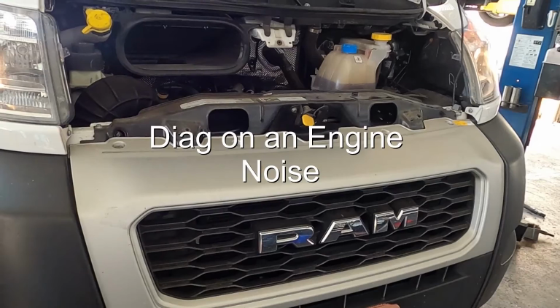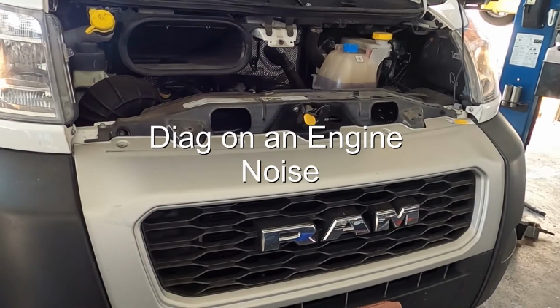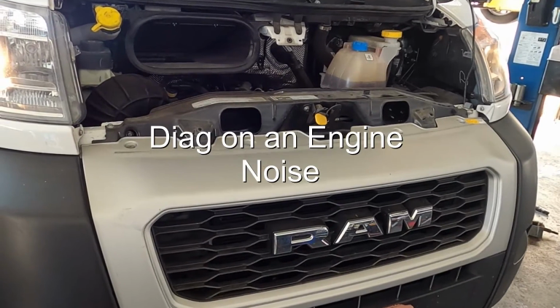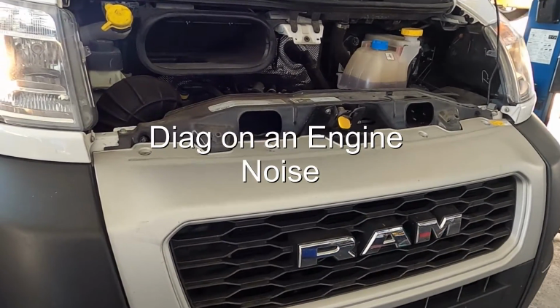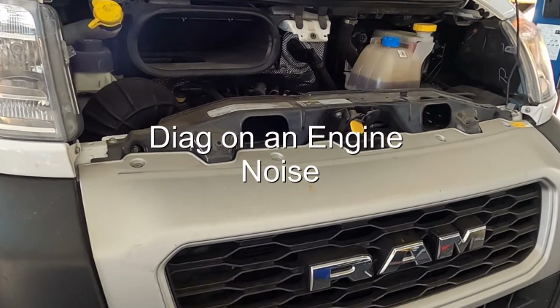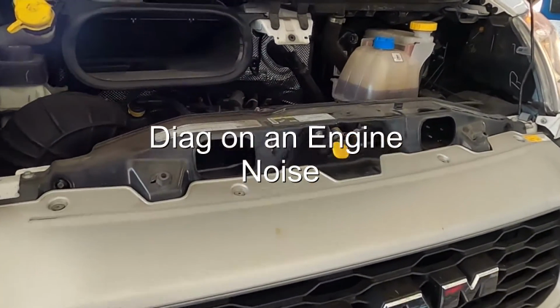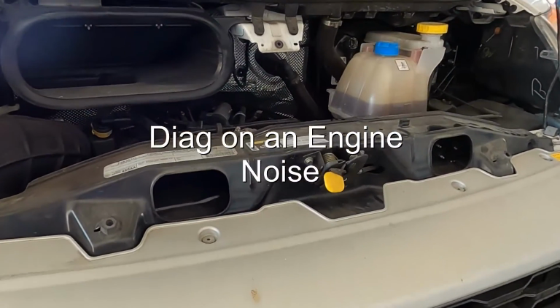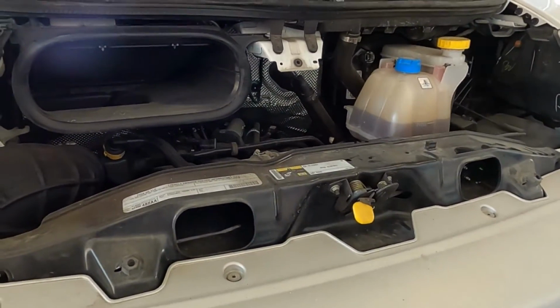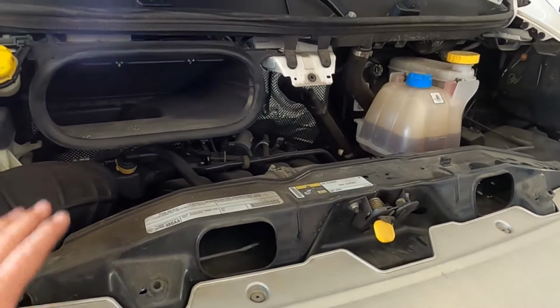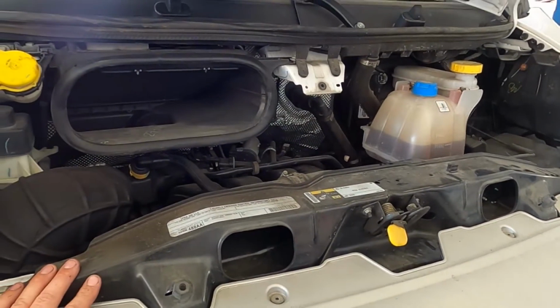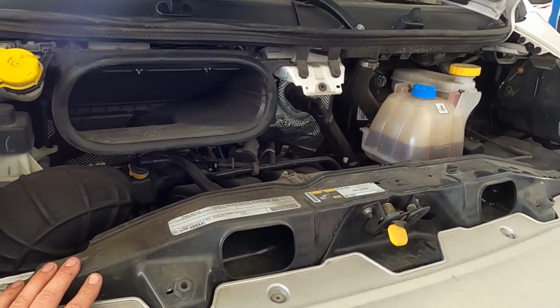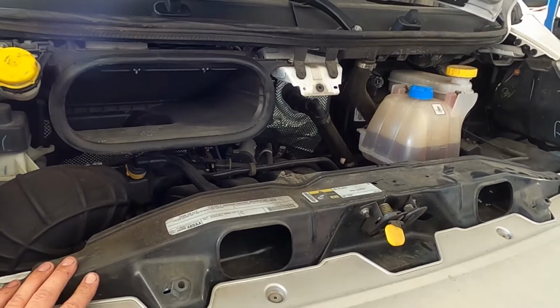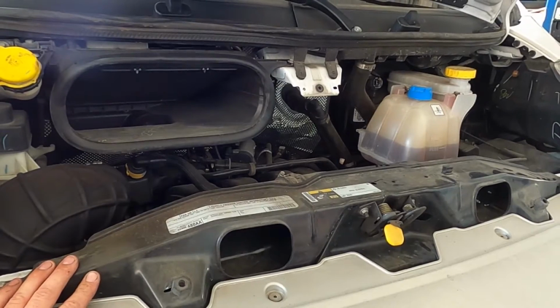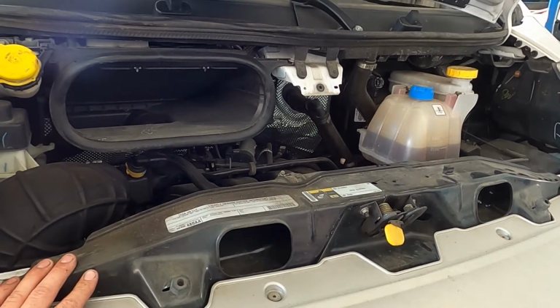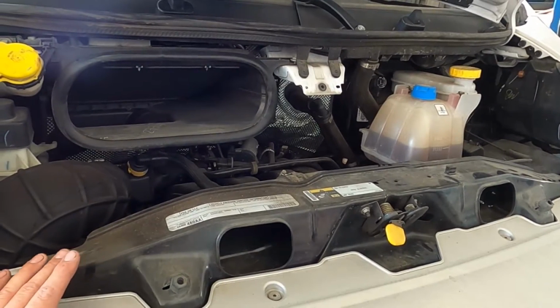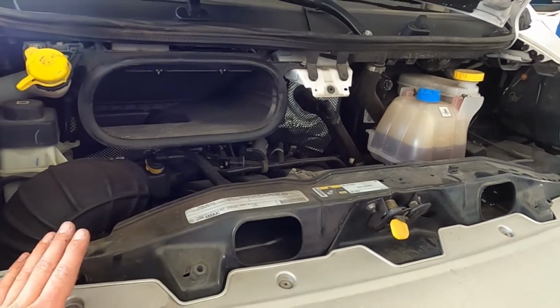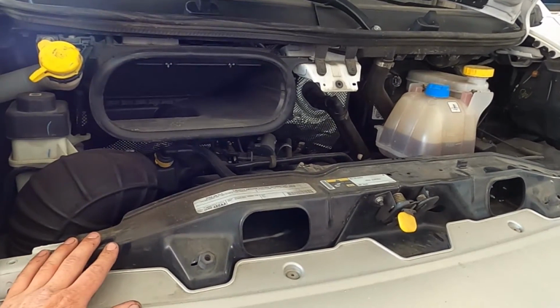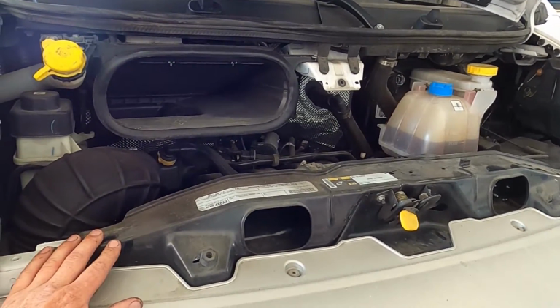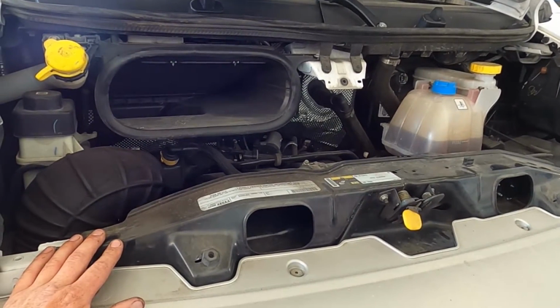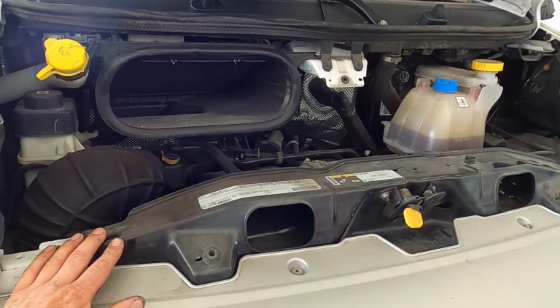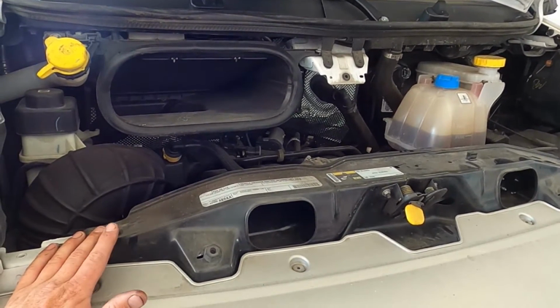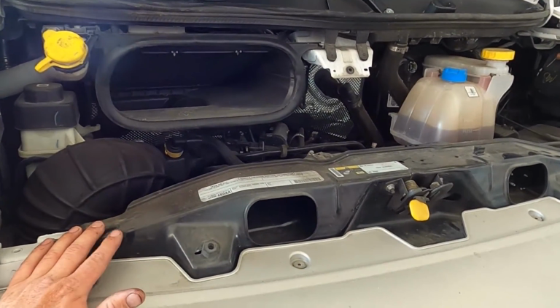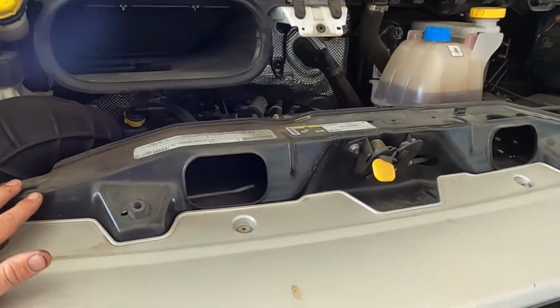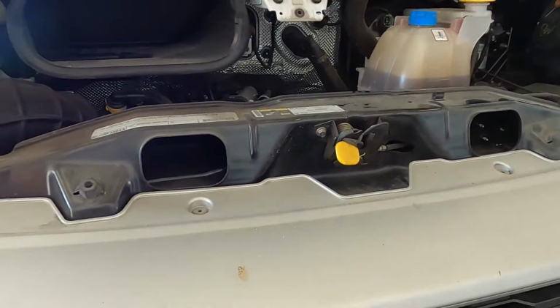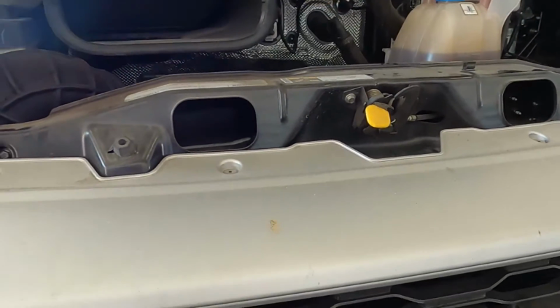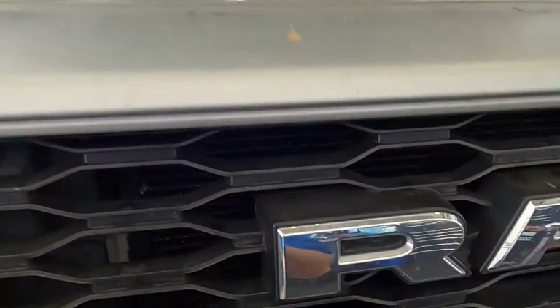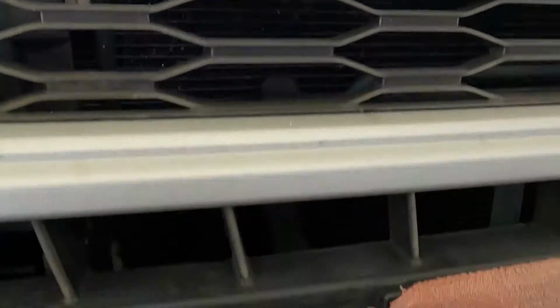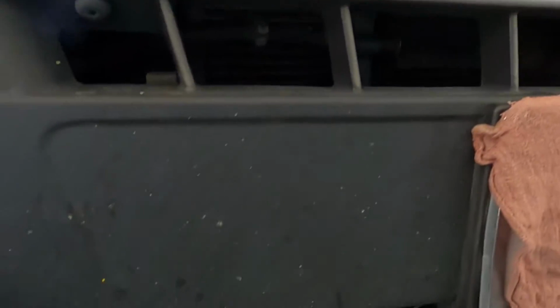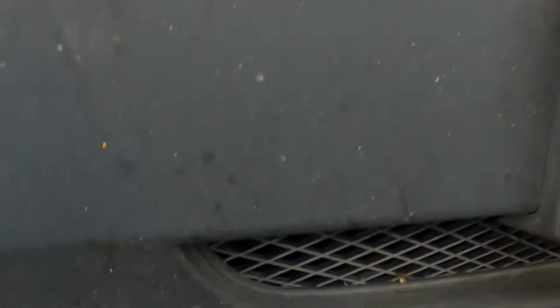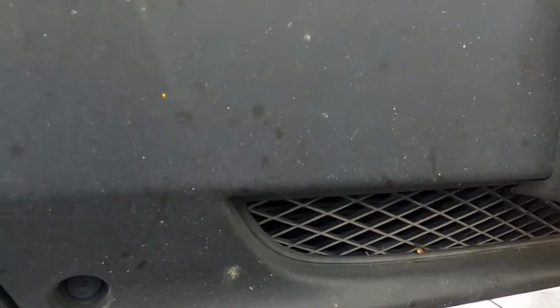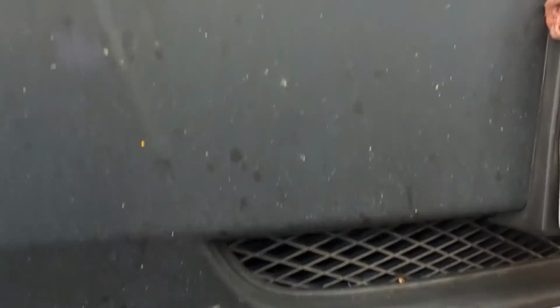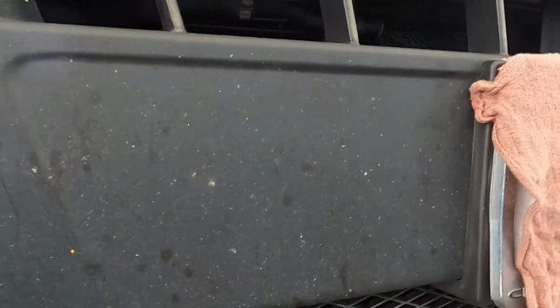Hey, how's it going everyone? I'm gonna give you guys a little demo on a diagnostics issue that can happen. The complaint on this brand ProMaster van is it's got an engine knock — it's pretty audible, the engine is super noisy.